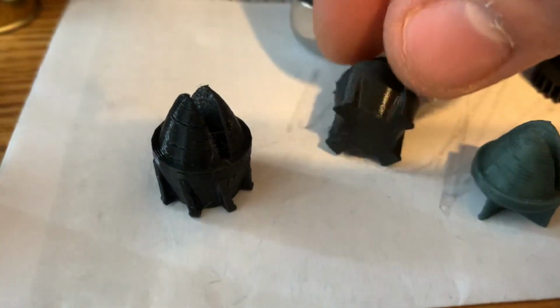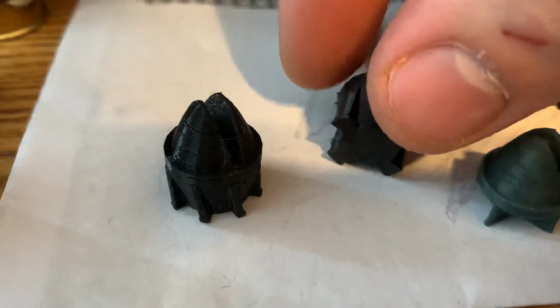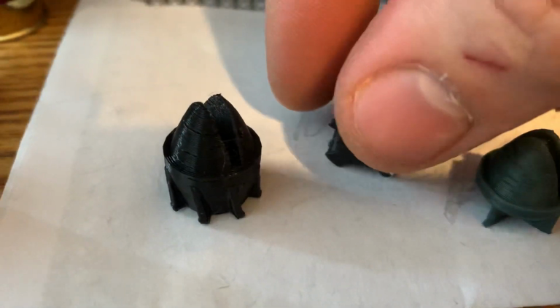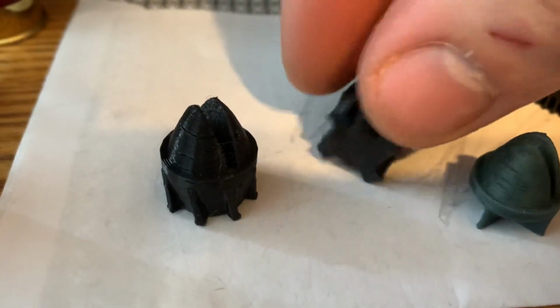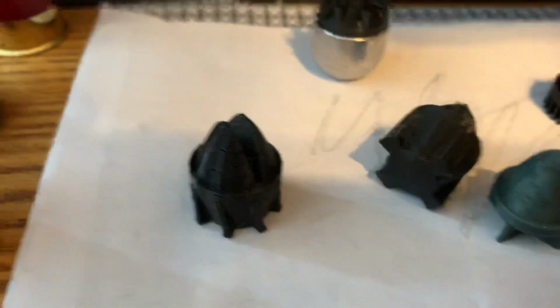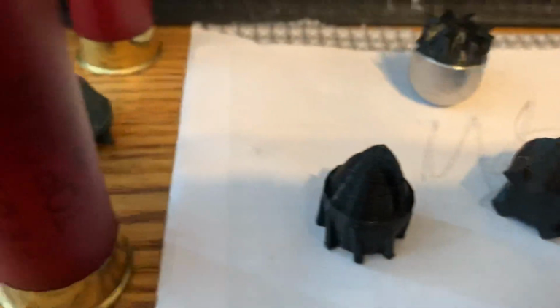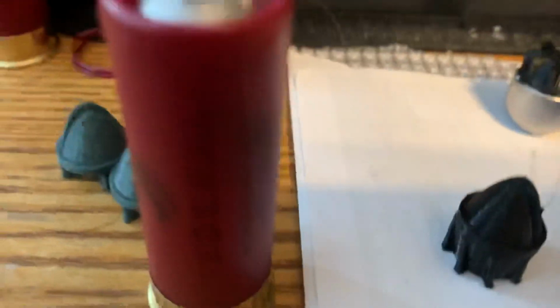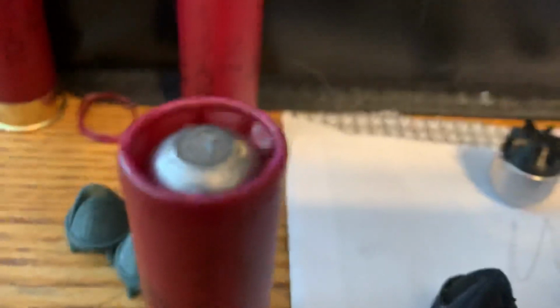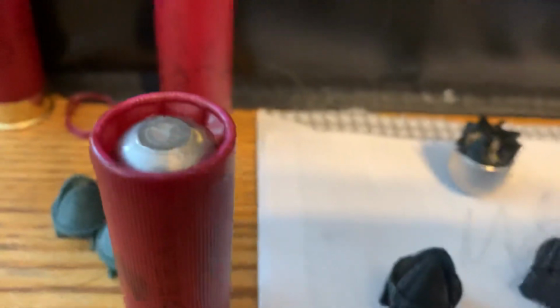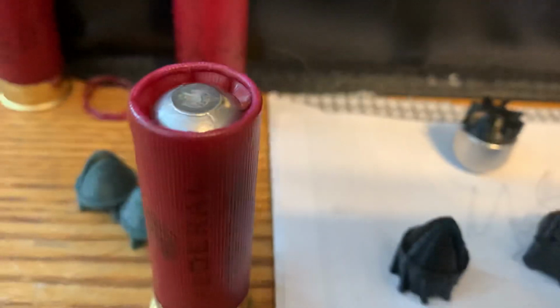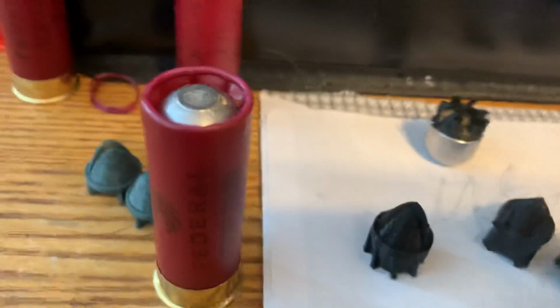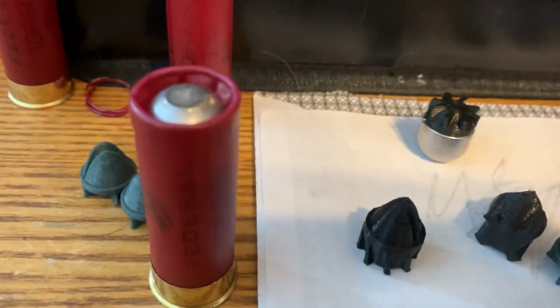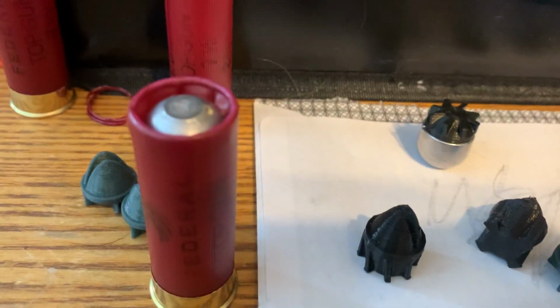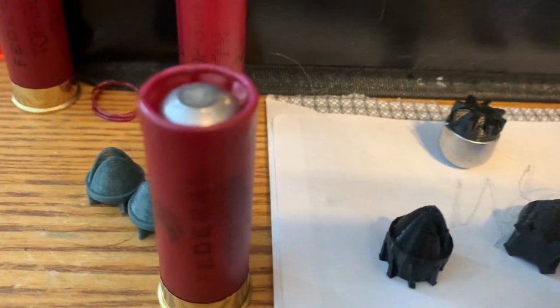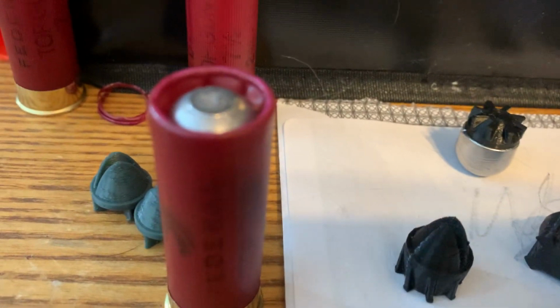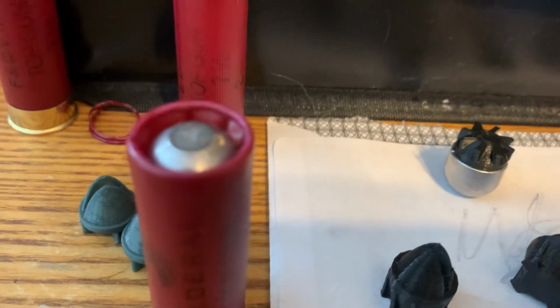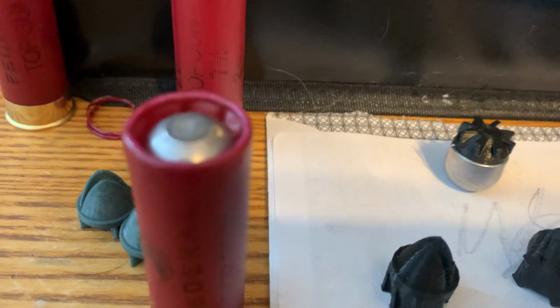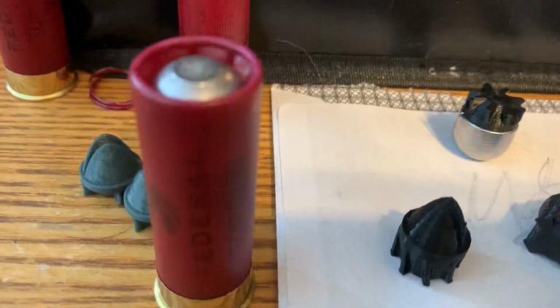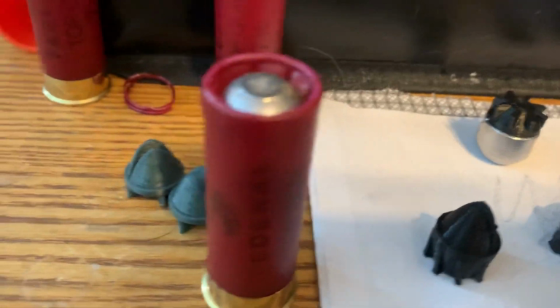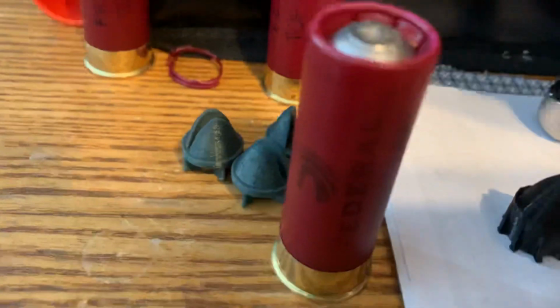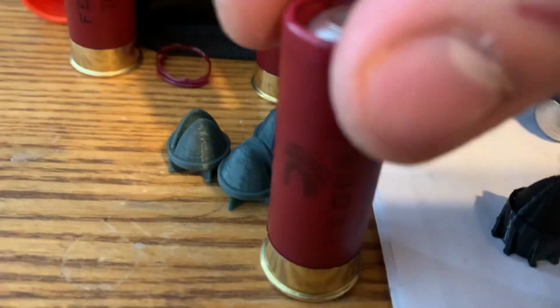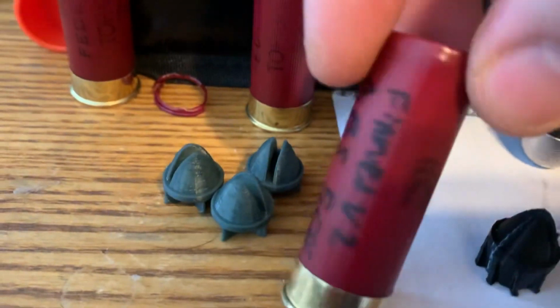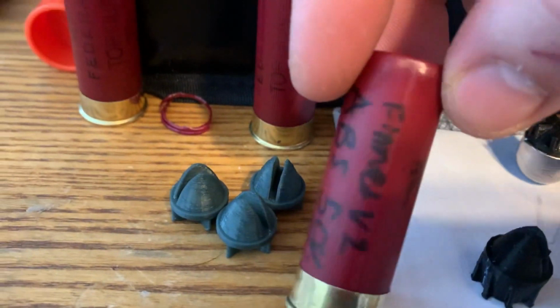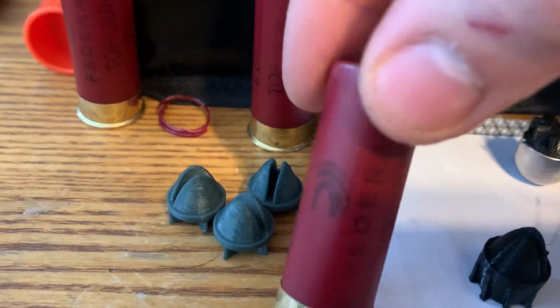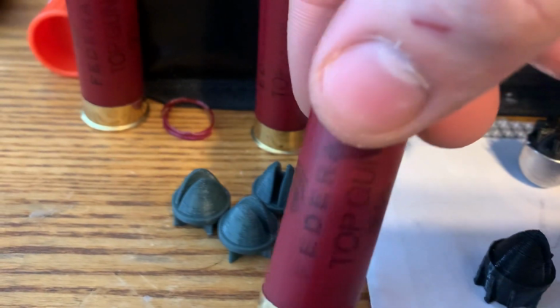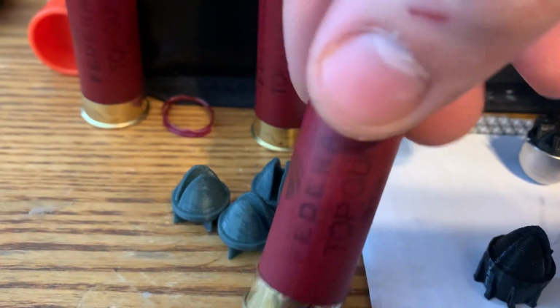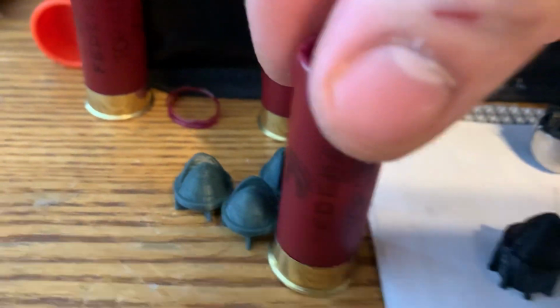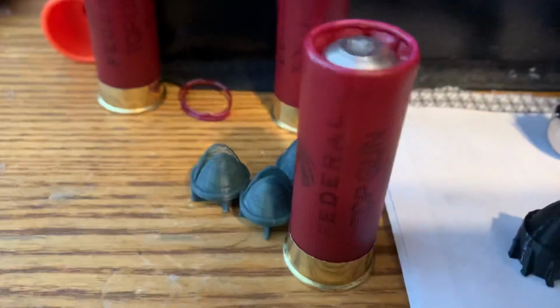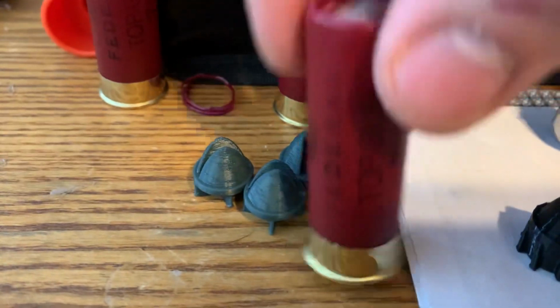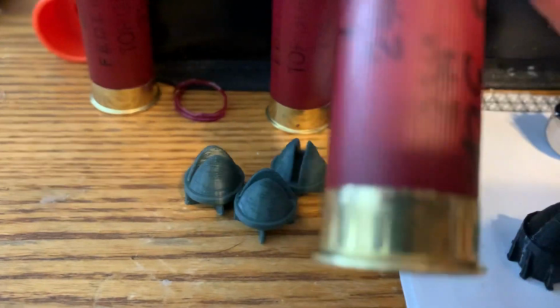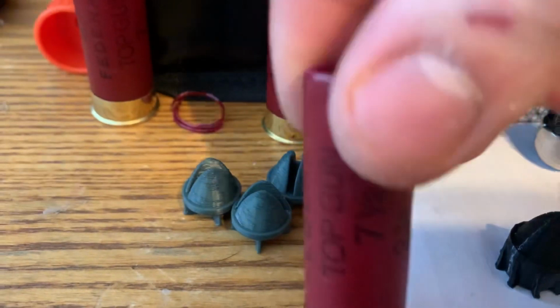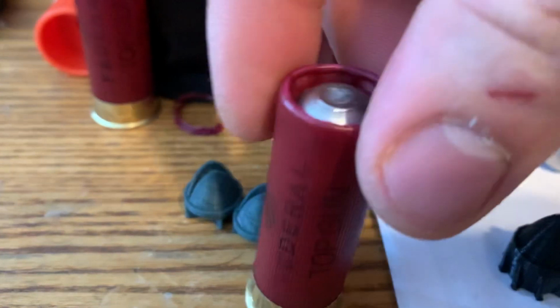He's been tapering the ends of the fins so they fit better in an unmodified federal or Winchester wad.